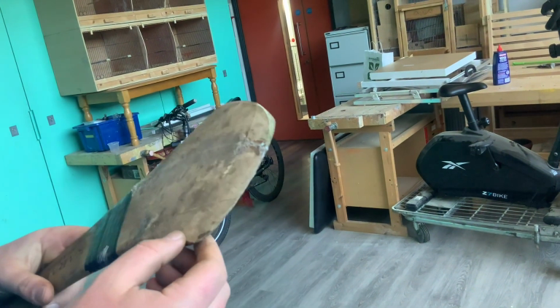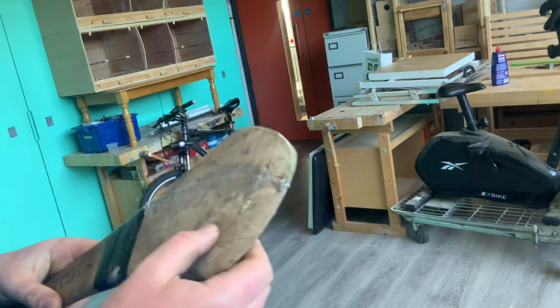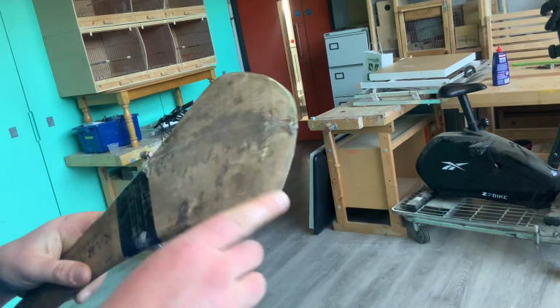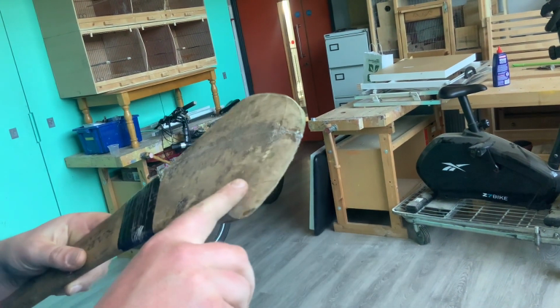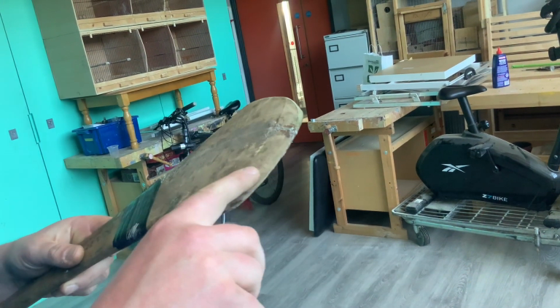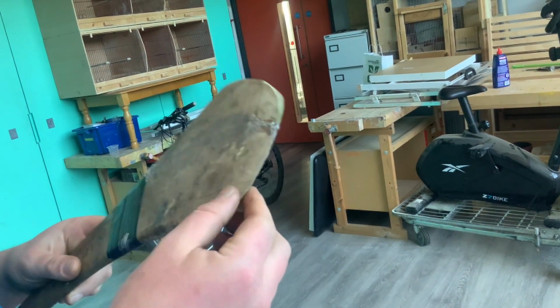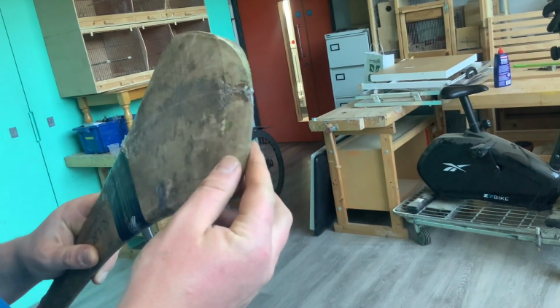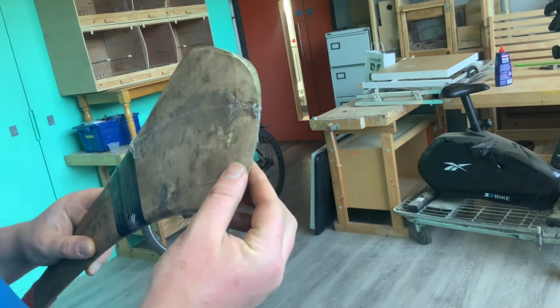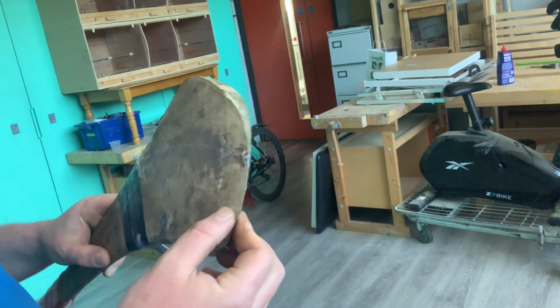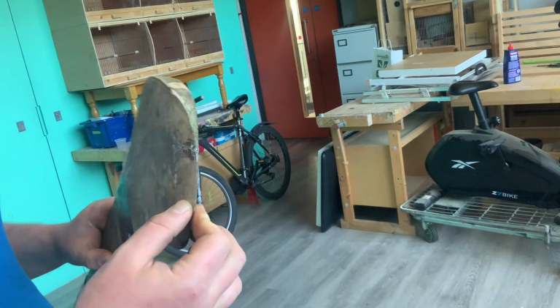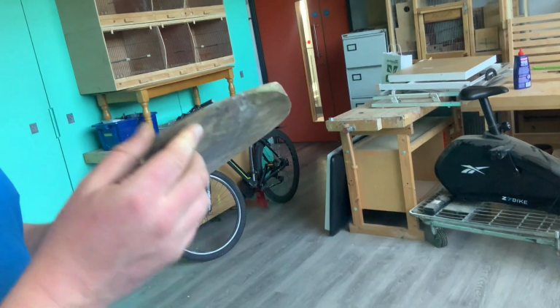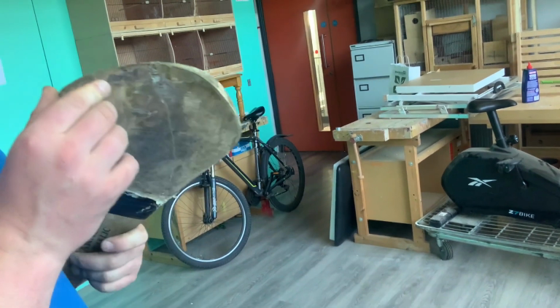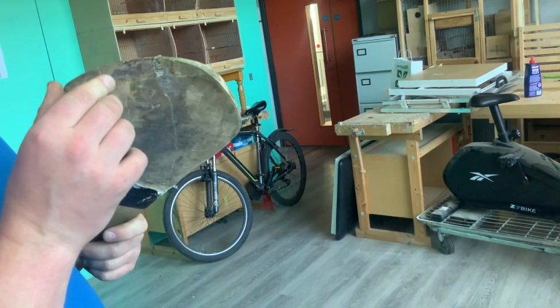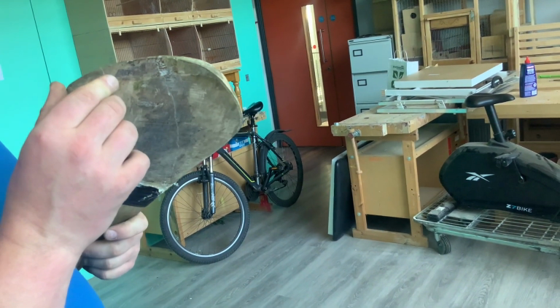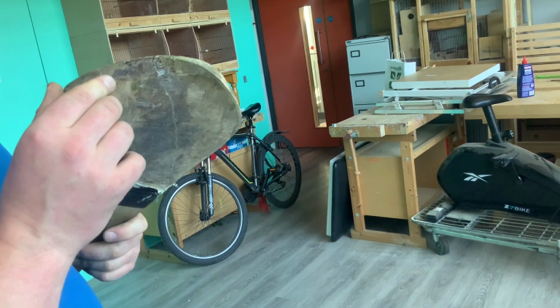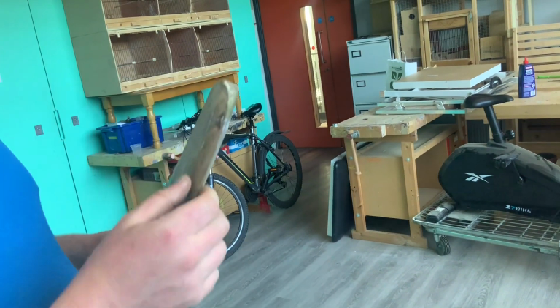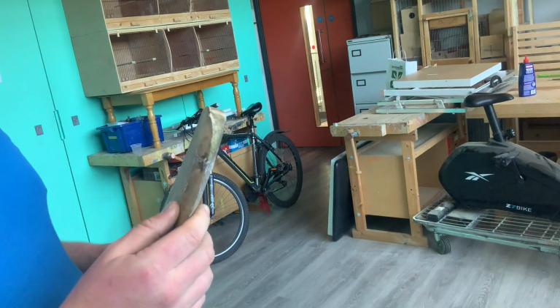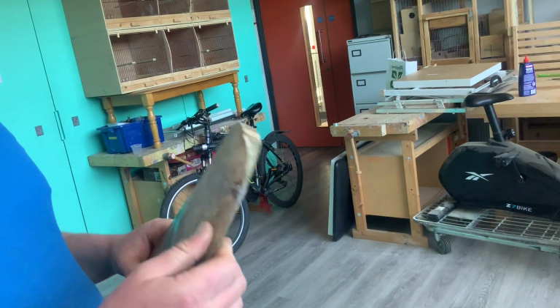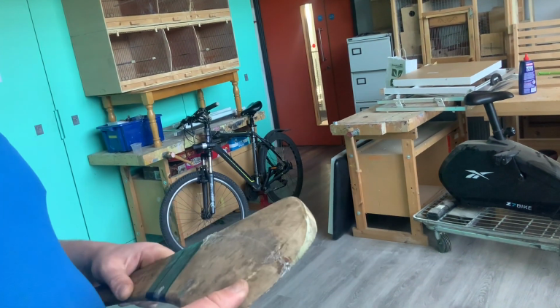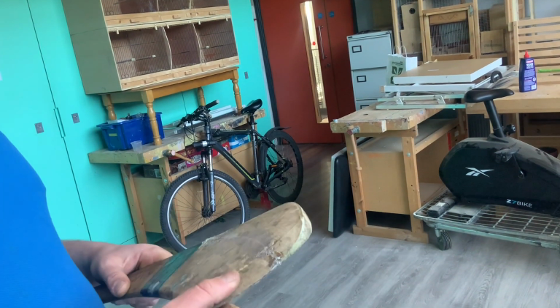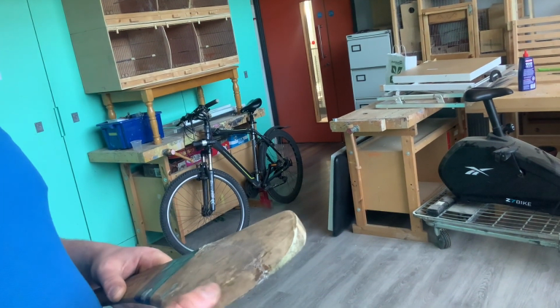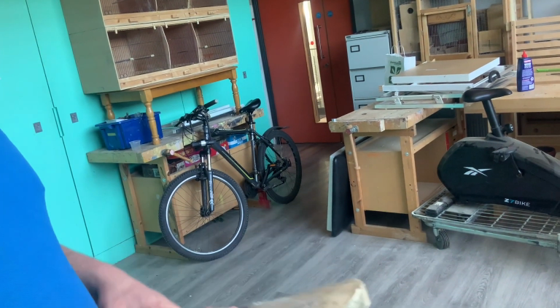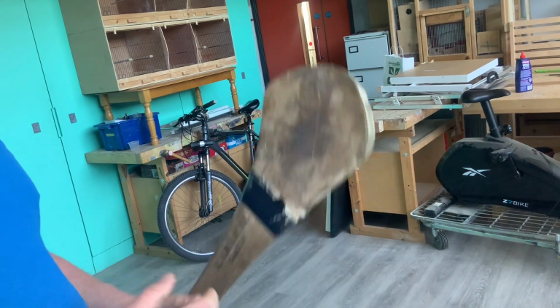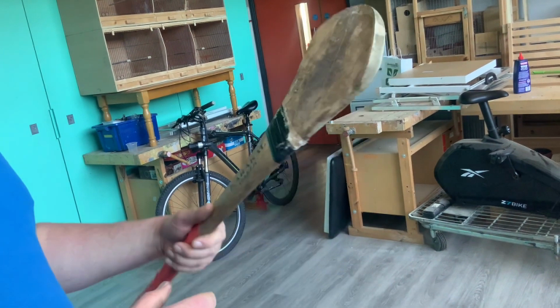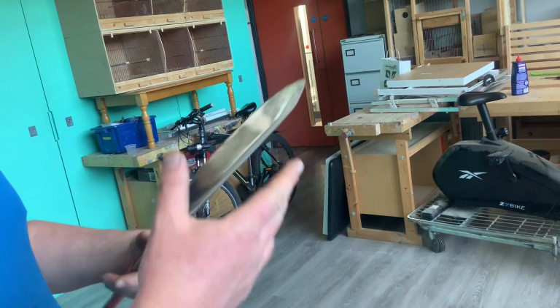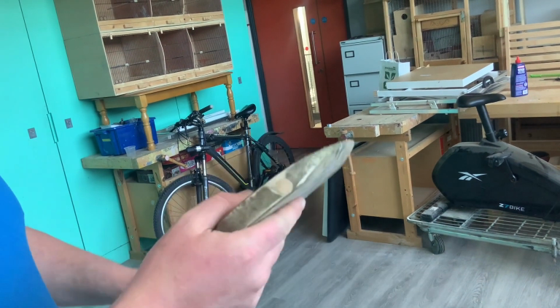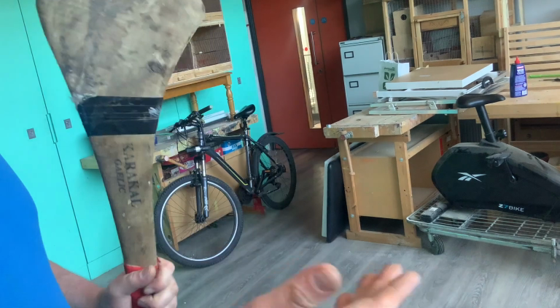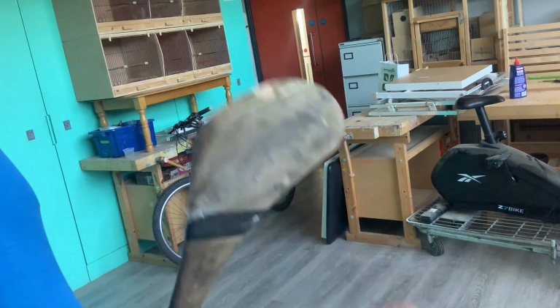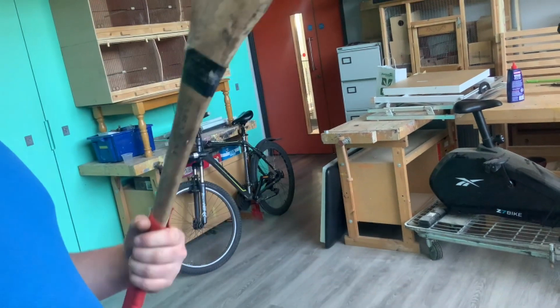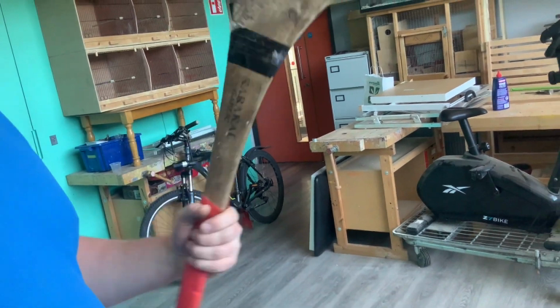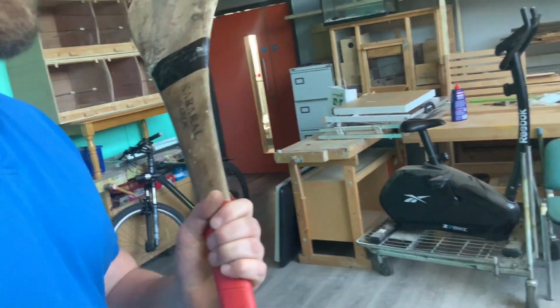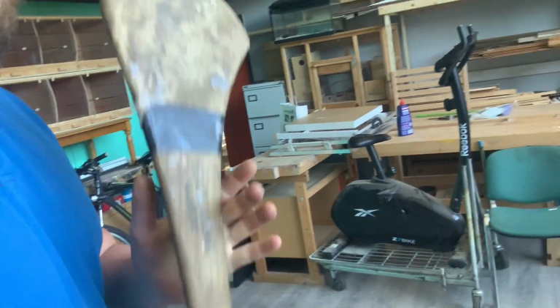There seems to be a bit of a crack here as well, not sure when that occurred. But hopefully we'll get a bit more use out of it.